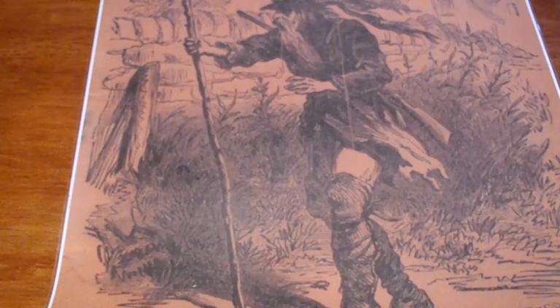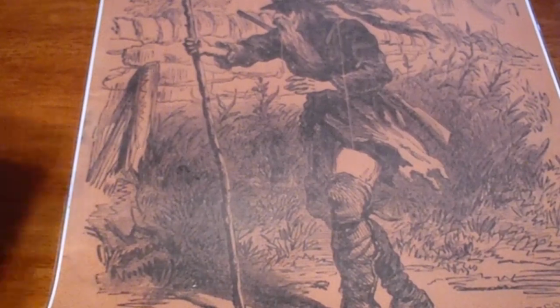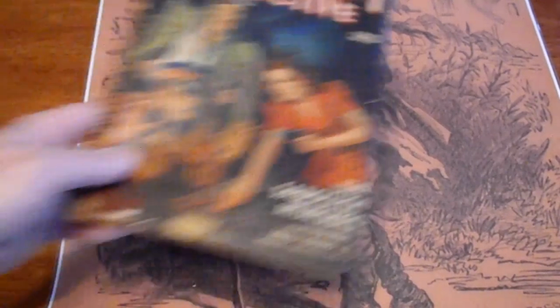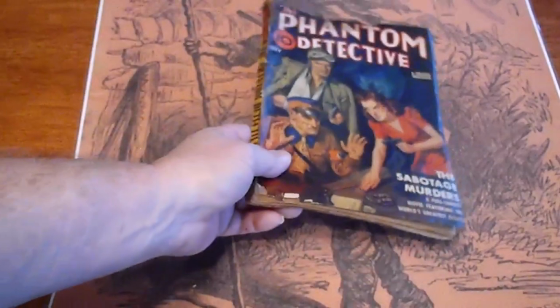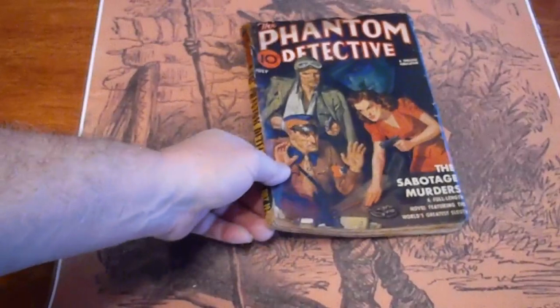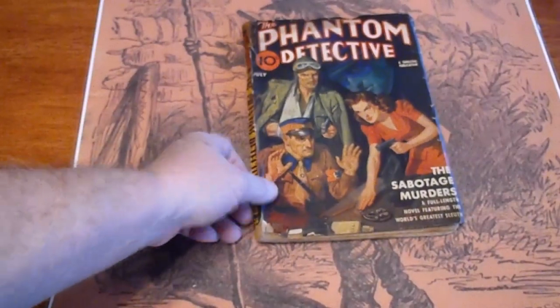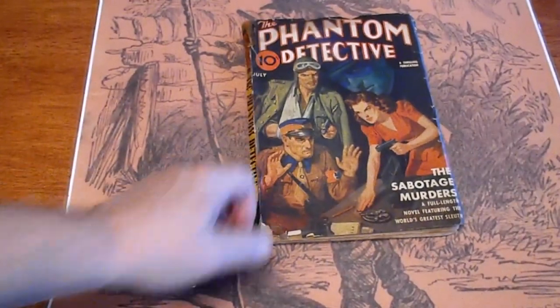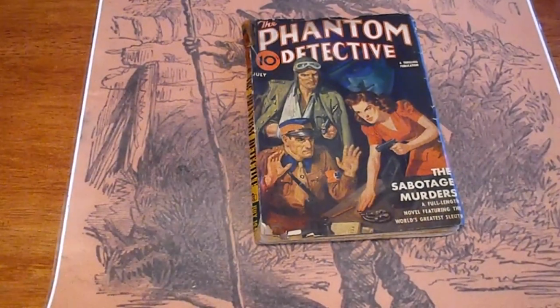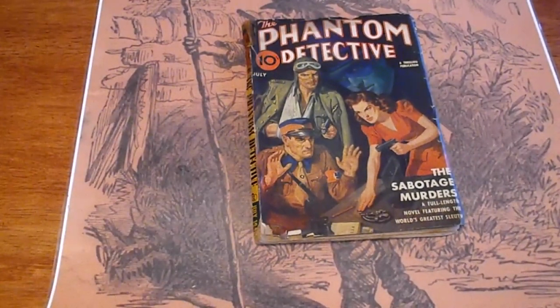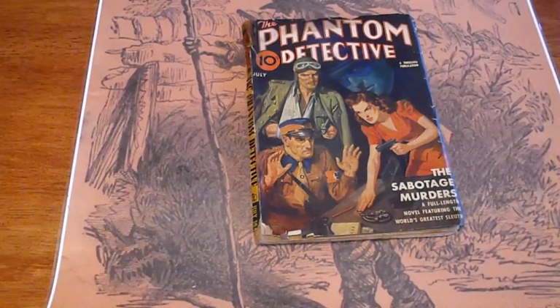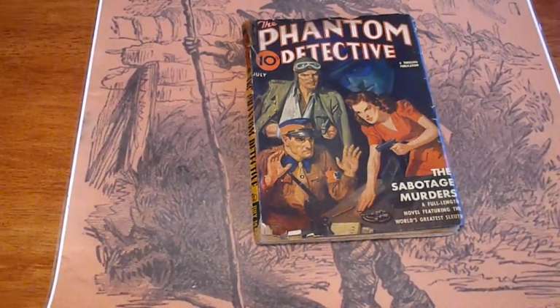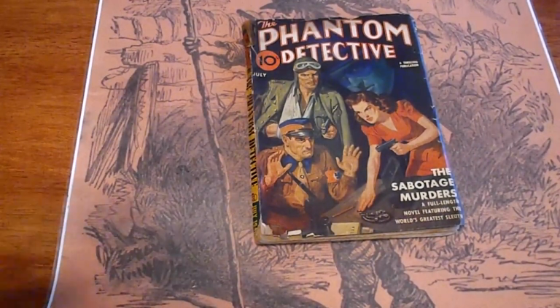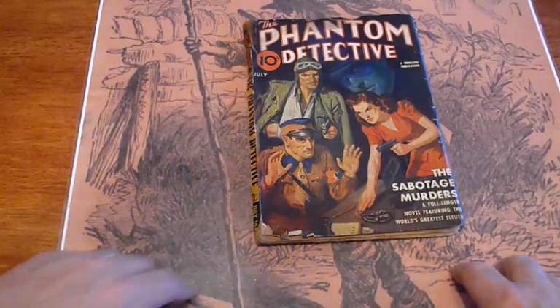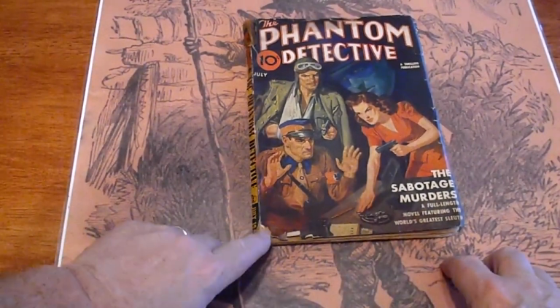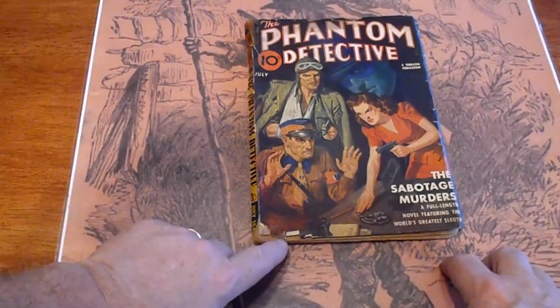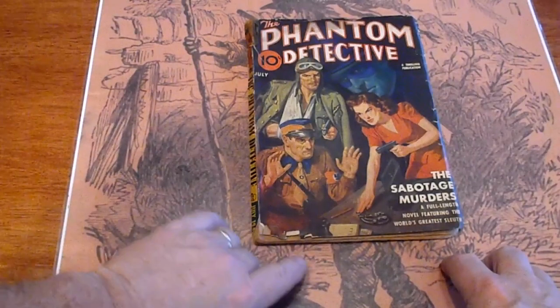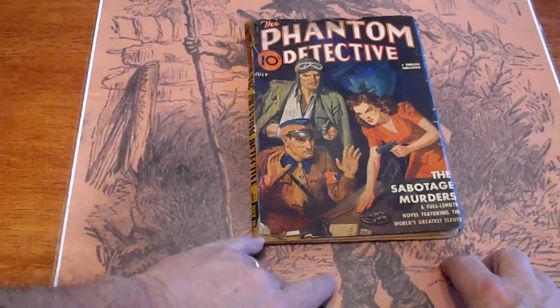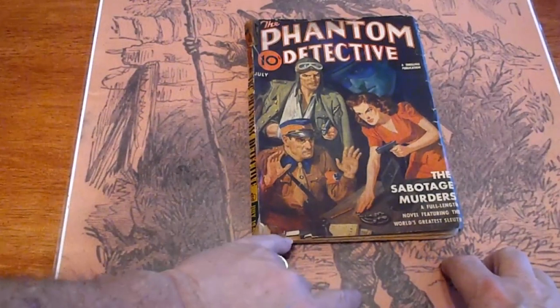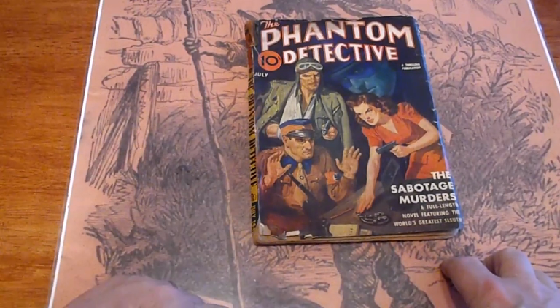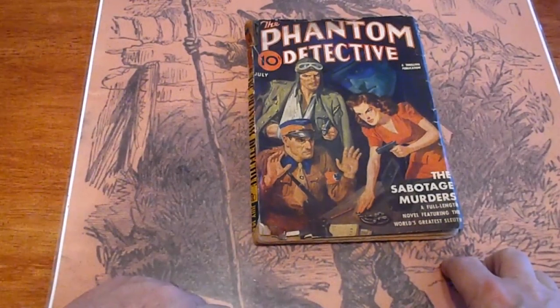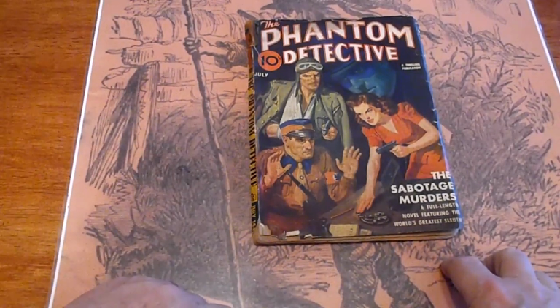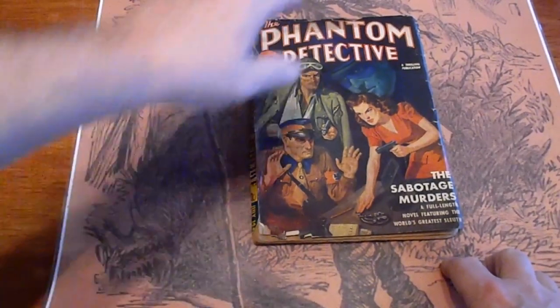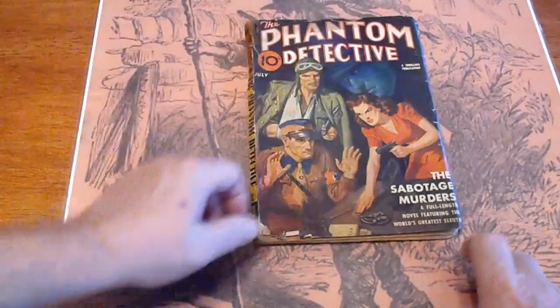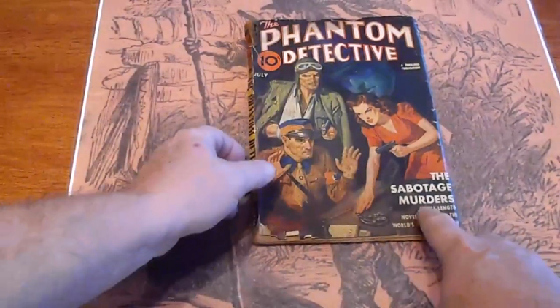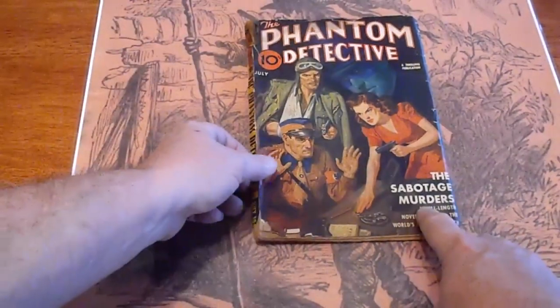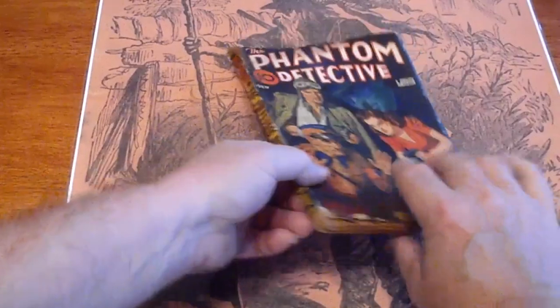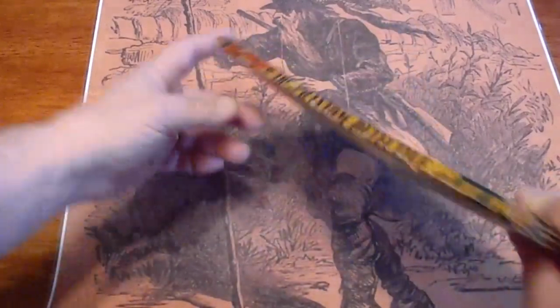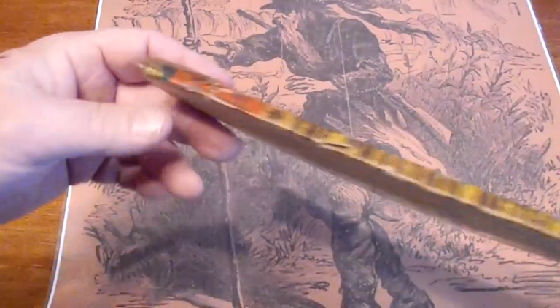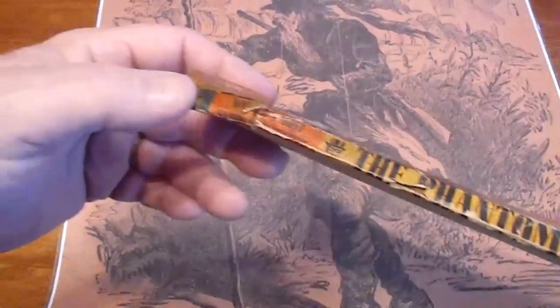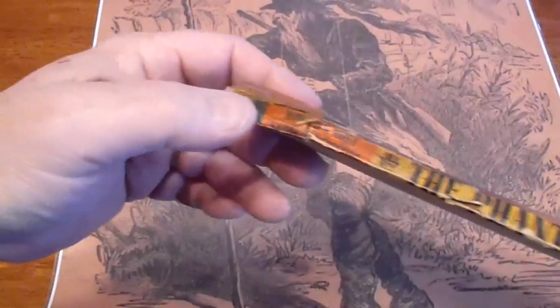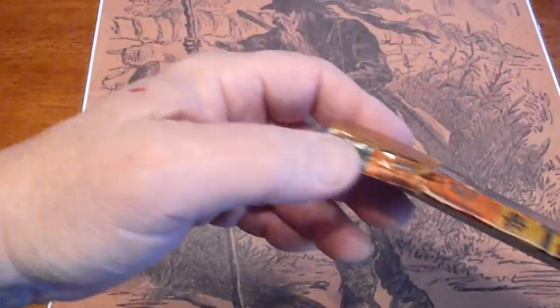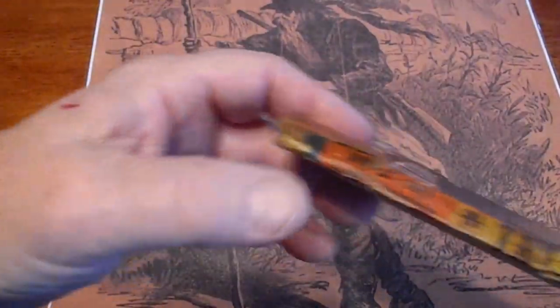Phantom Detective, July 1941. A couple of pieces missing down here. Some chipping across the top. A piece of tape there on the spine.